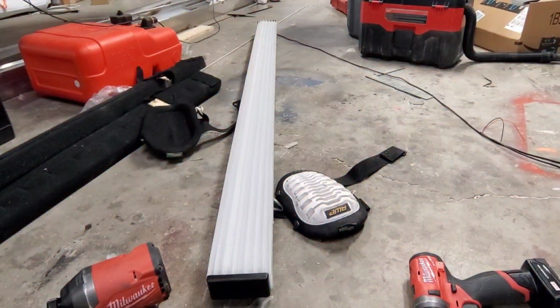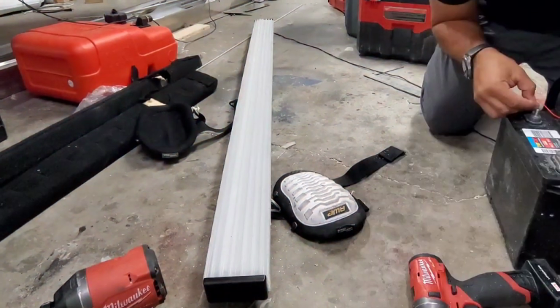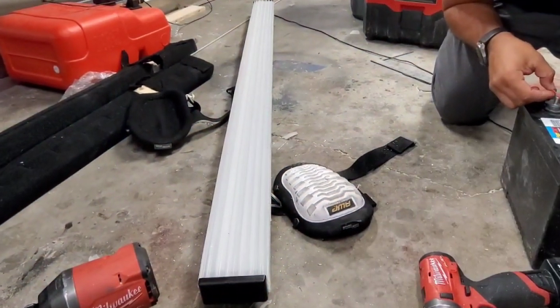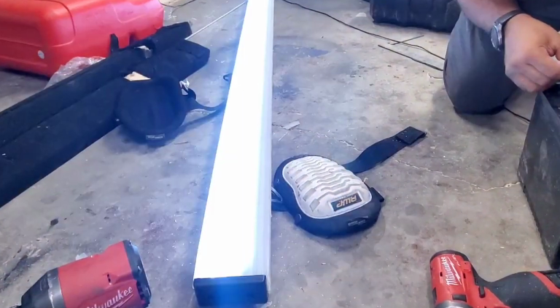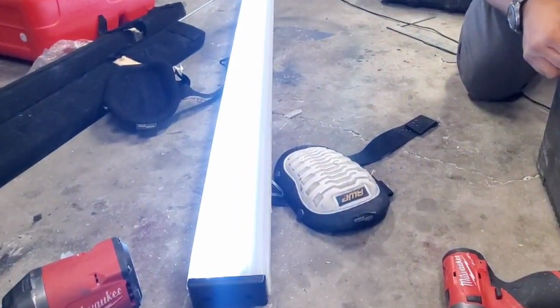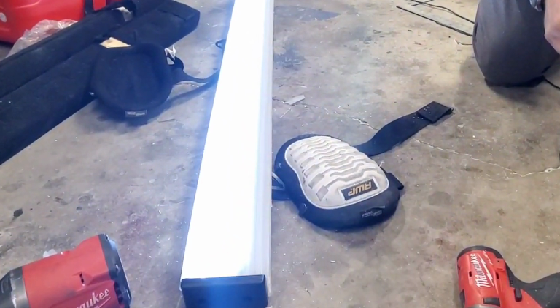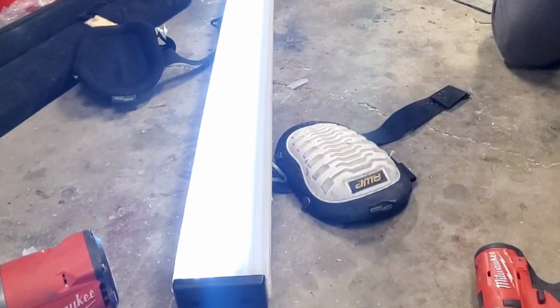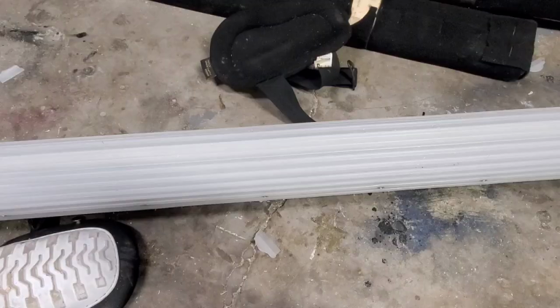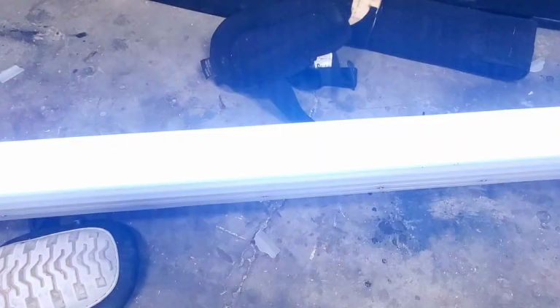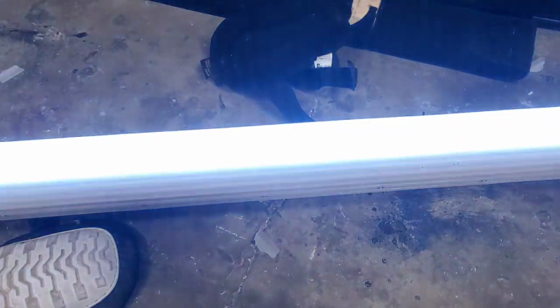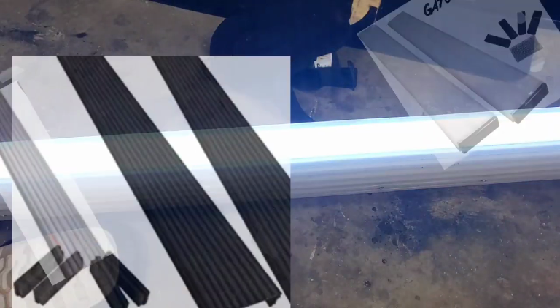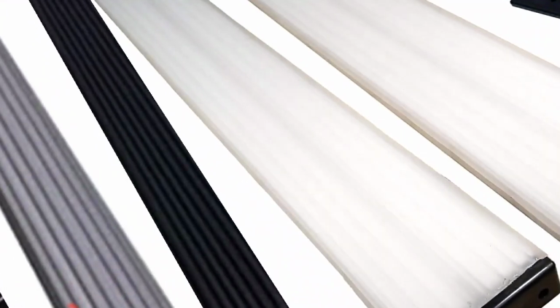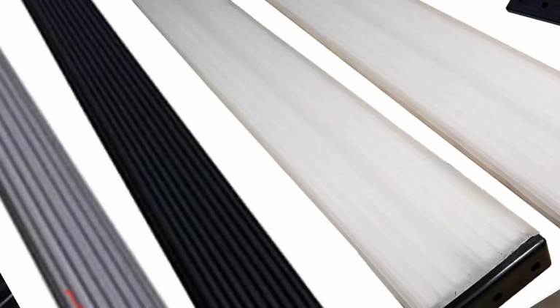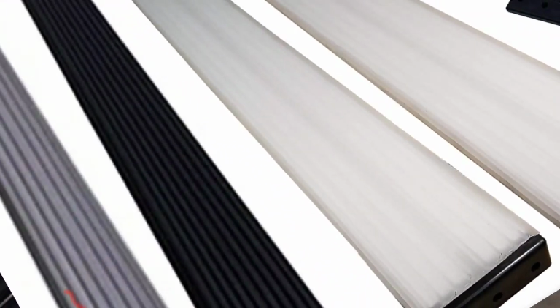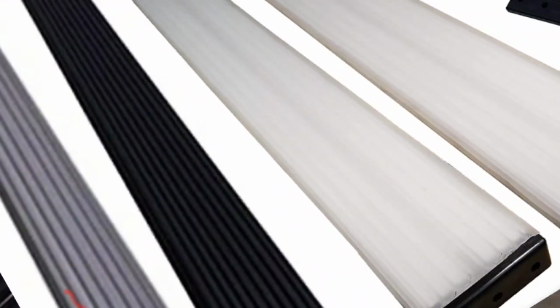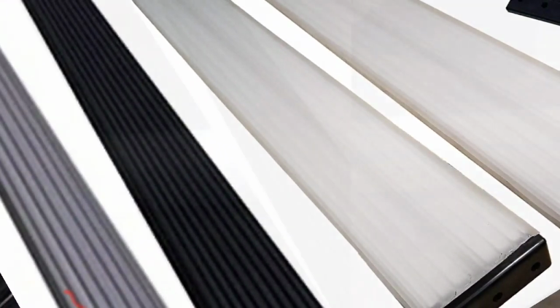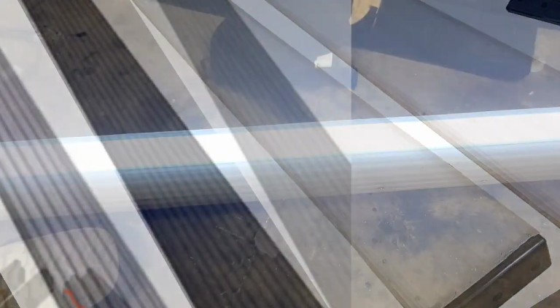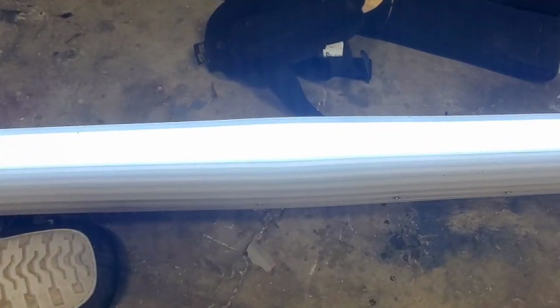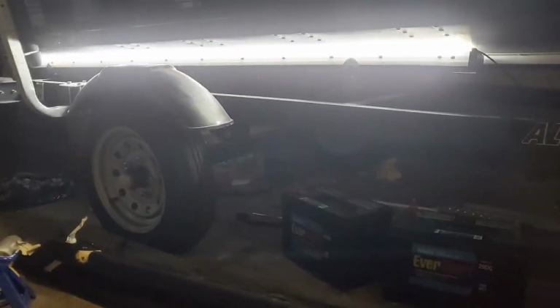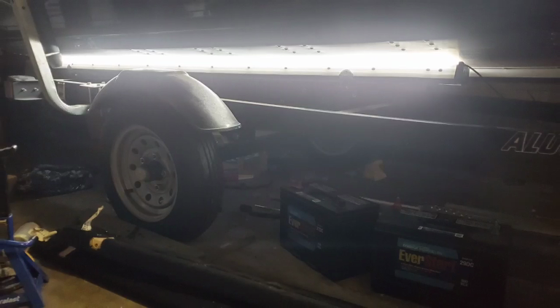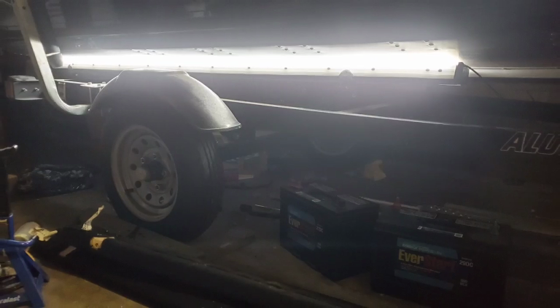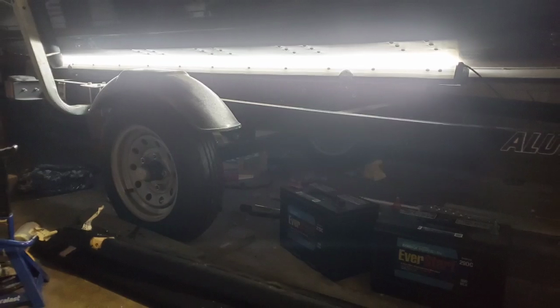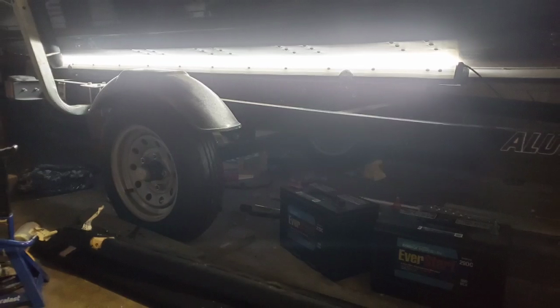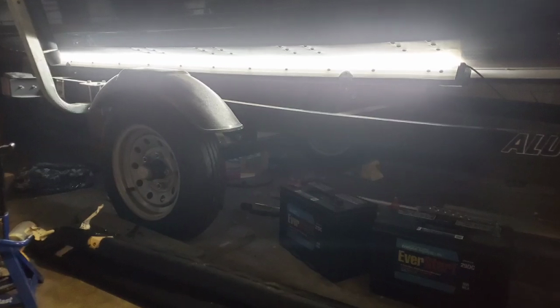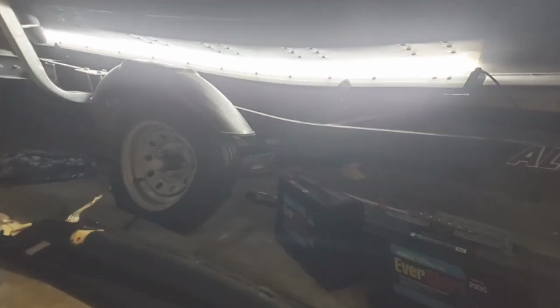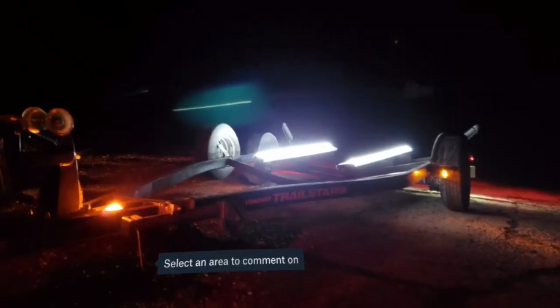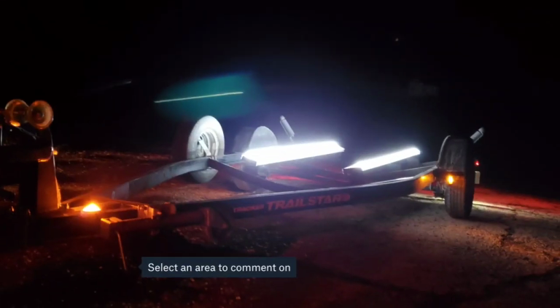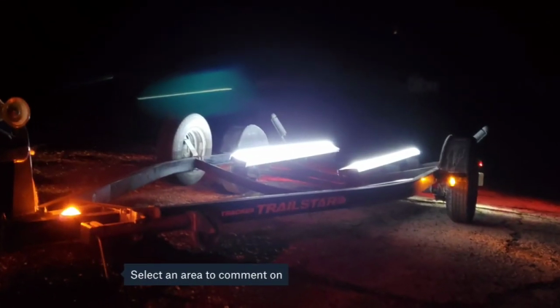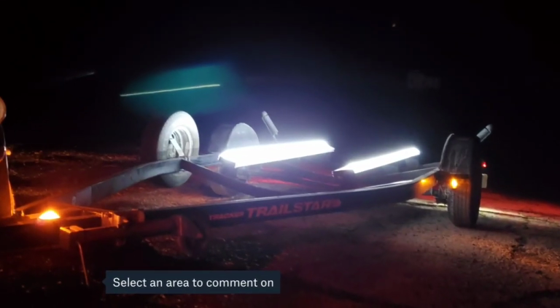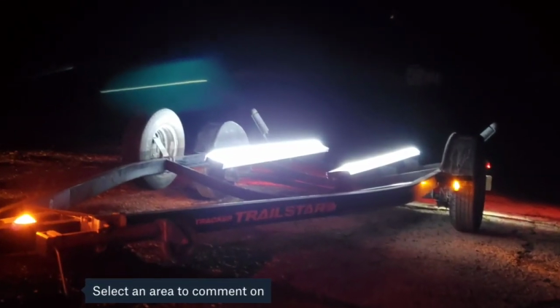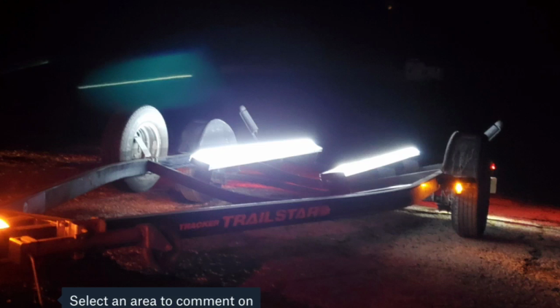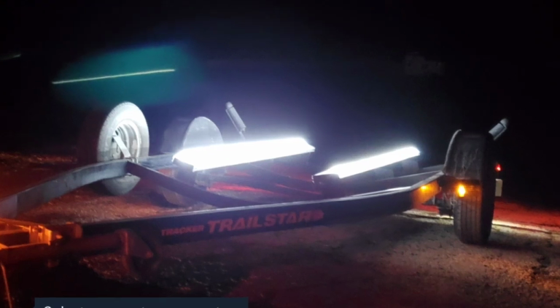If you thought it couldn't get any better, you can actually make them light up. These are Gatorback bunks — the best thing on the market. We're going to show you from start to finish how to install them, how to make them light up, and get a full look at their product line. Stay tuned and check out the entire video.